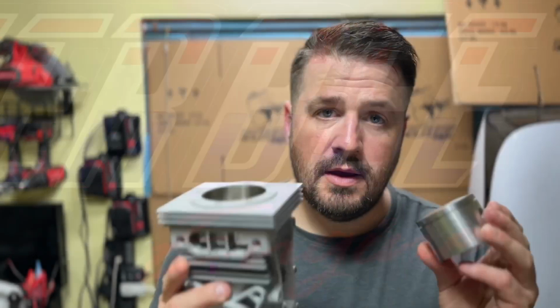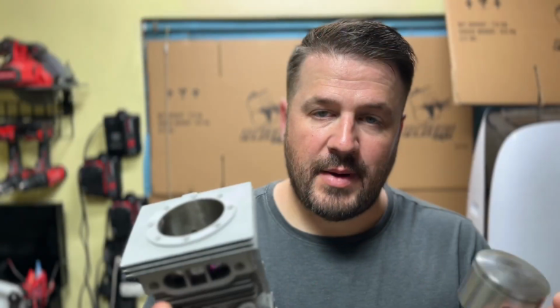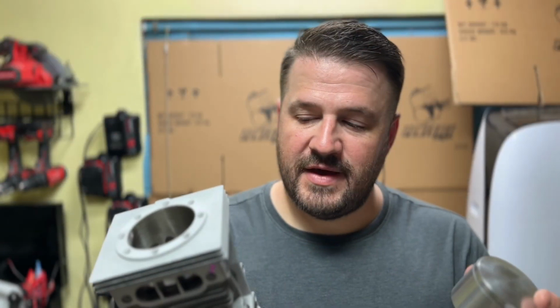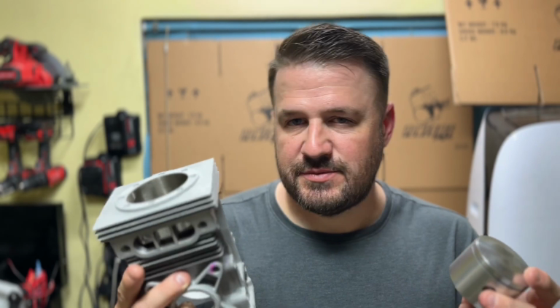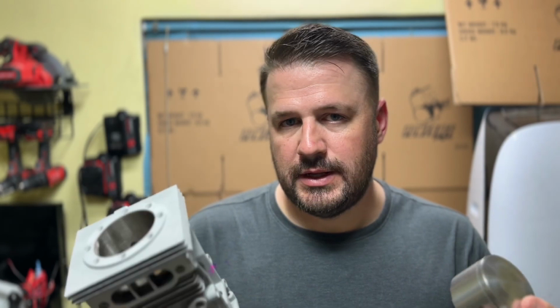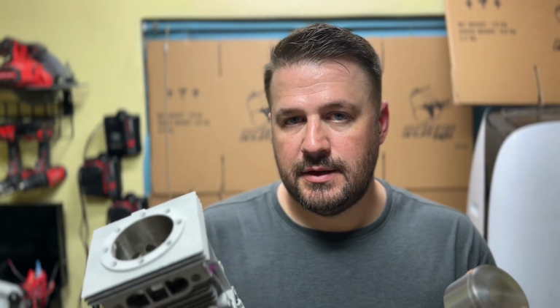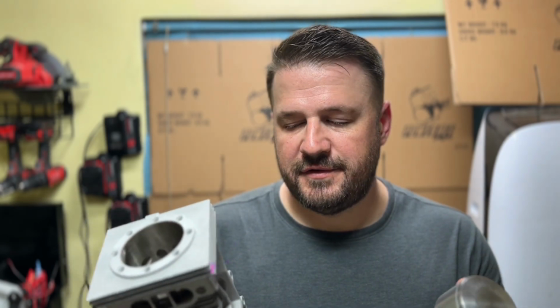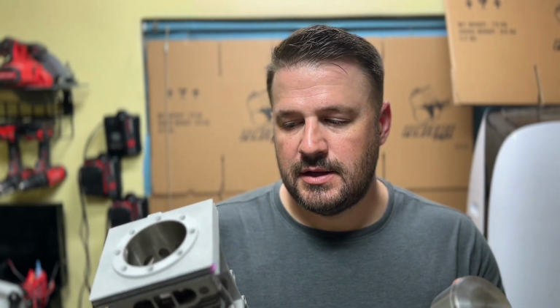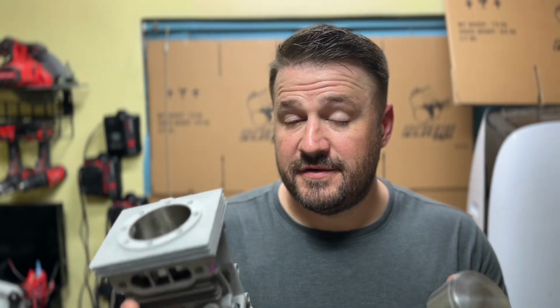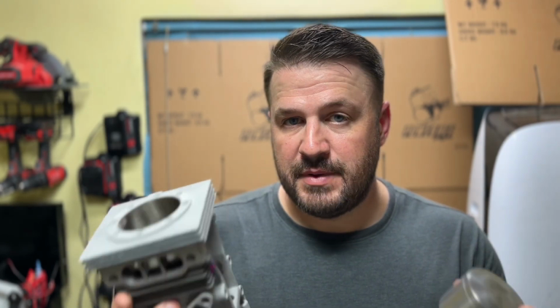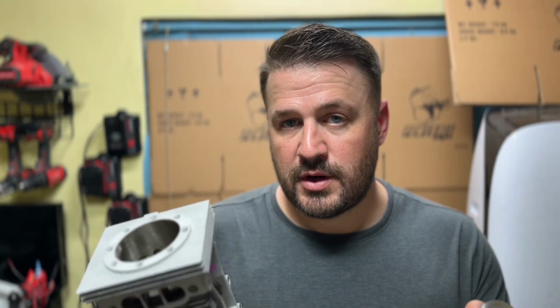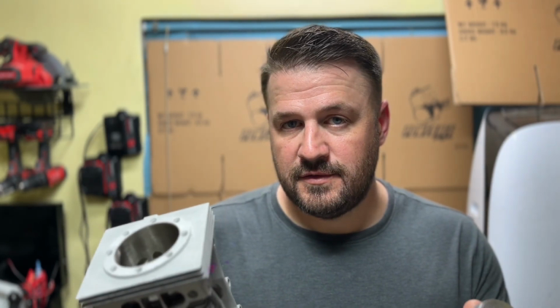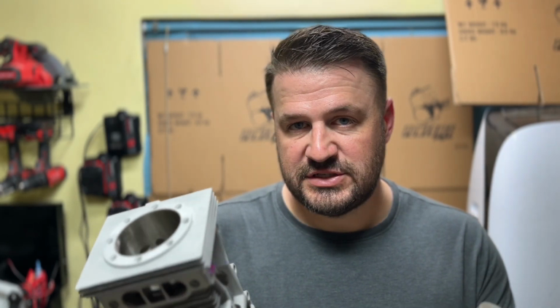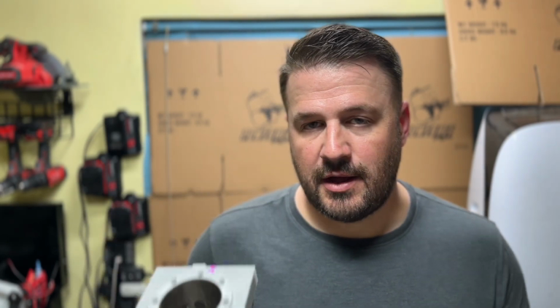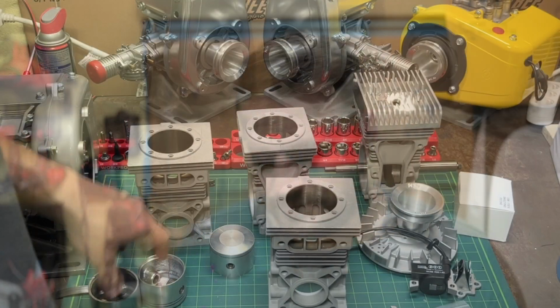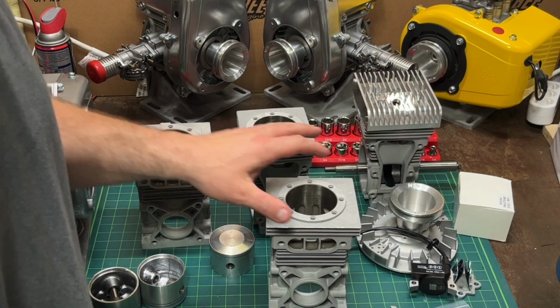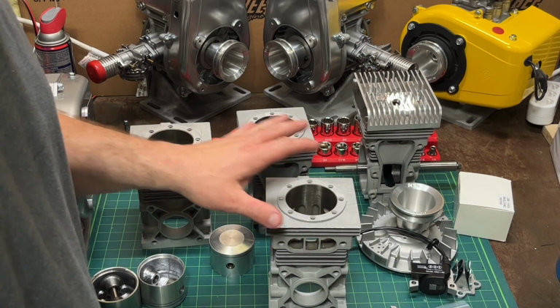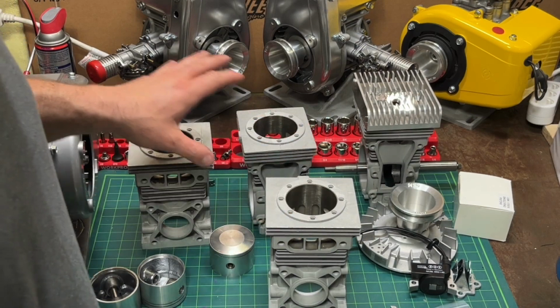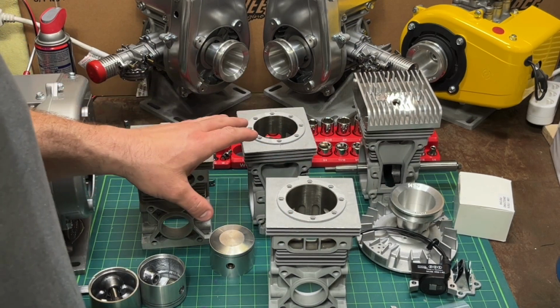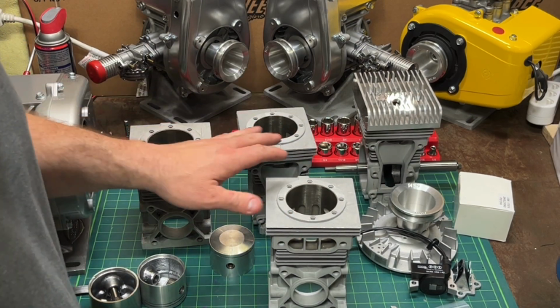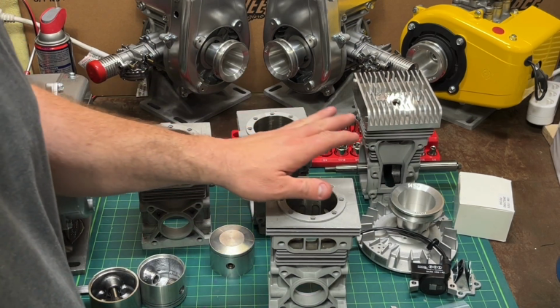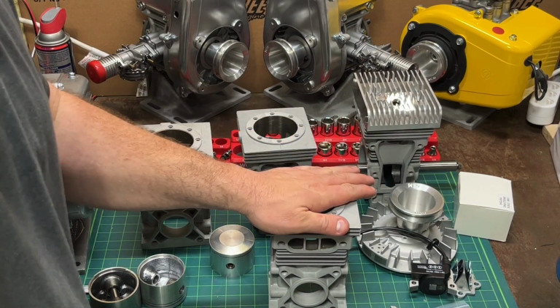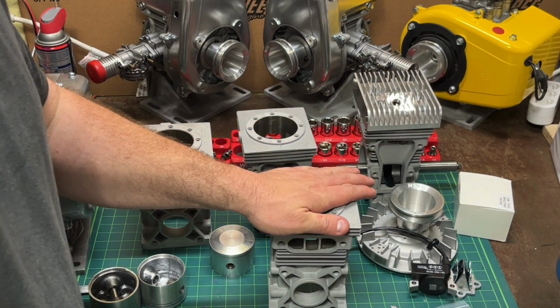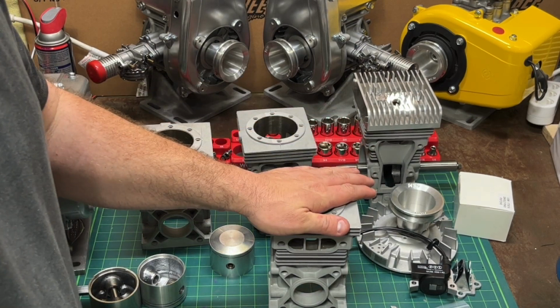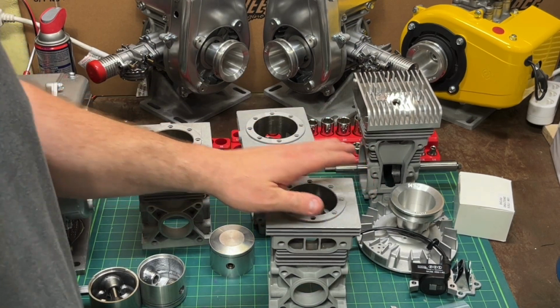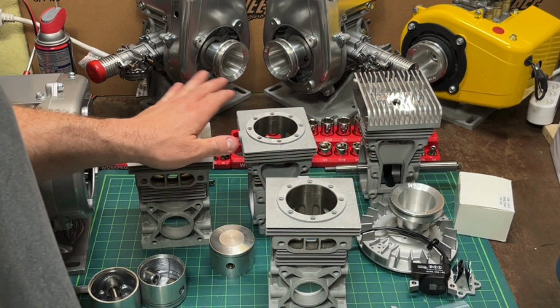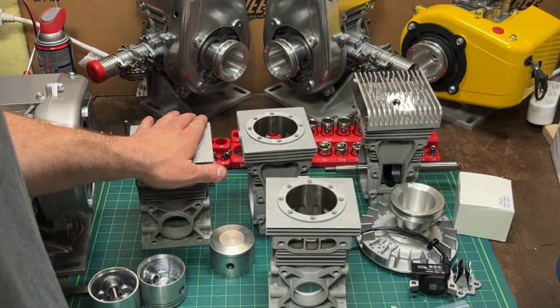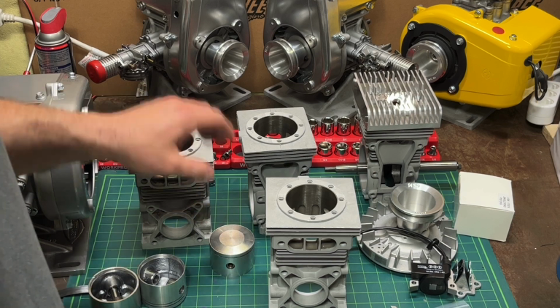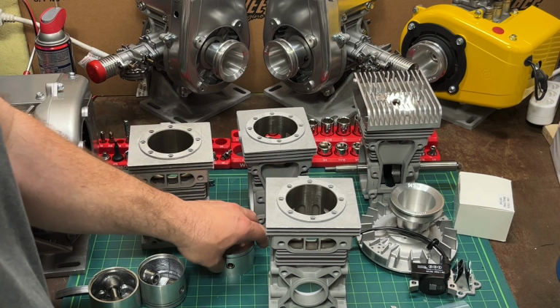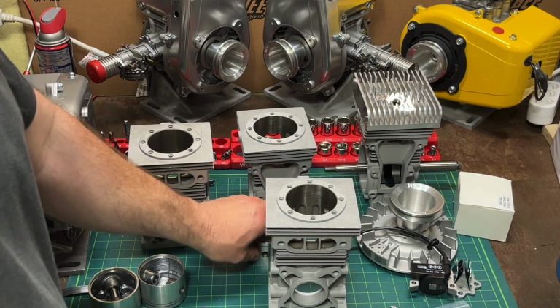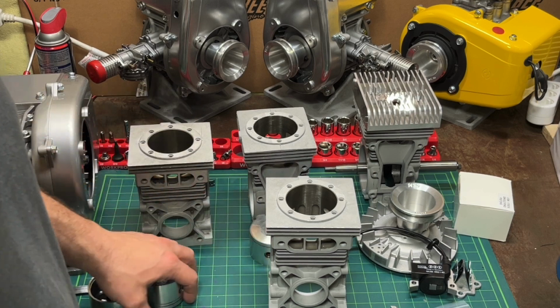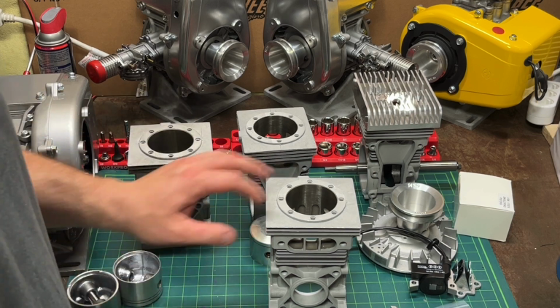Hey Power V fans, I got something really neat in the mail today — this is the big bore kit. Let's check it out. Let's take a look at the 940 cylinder versus the 820 cylinder.